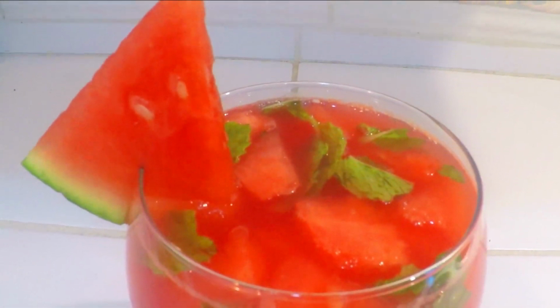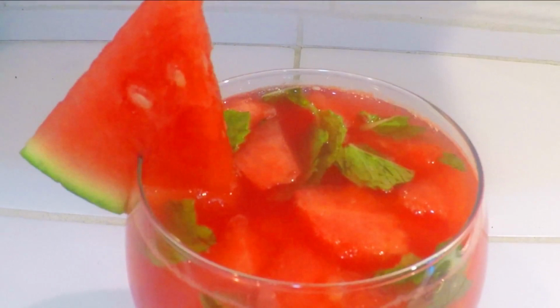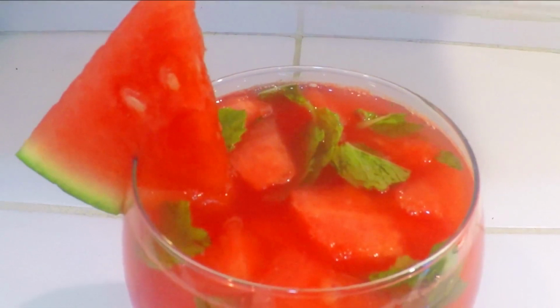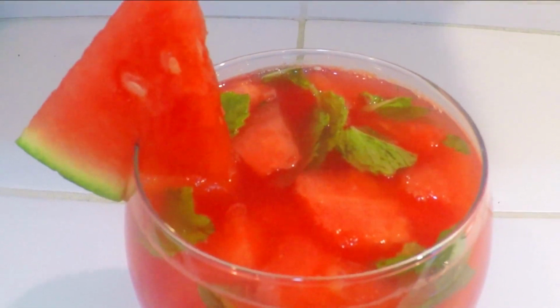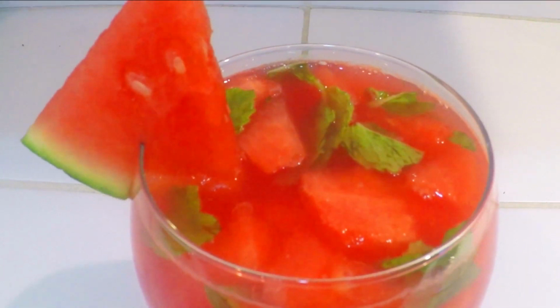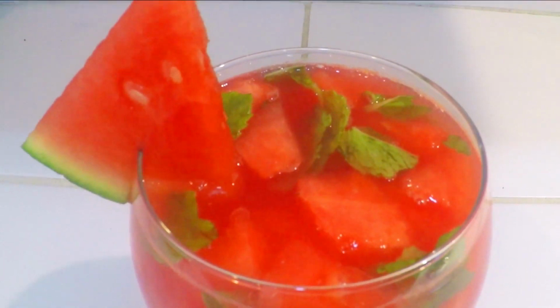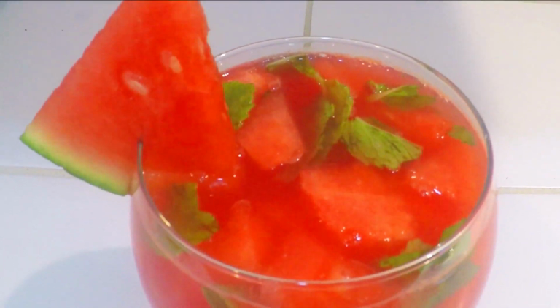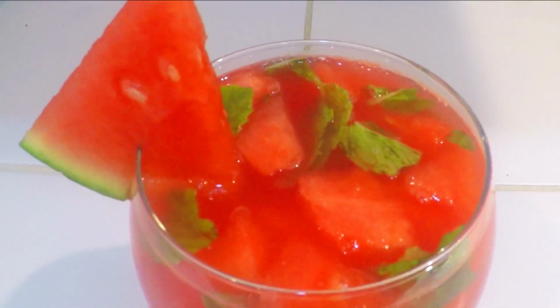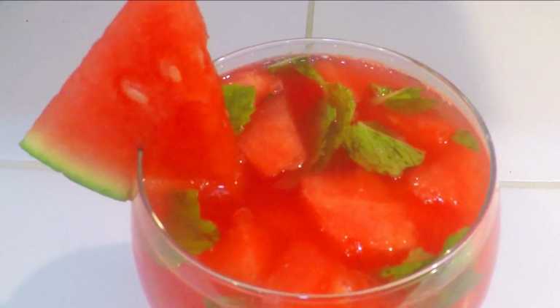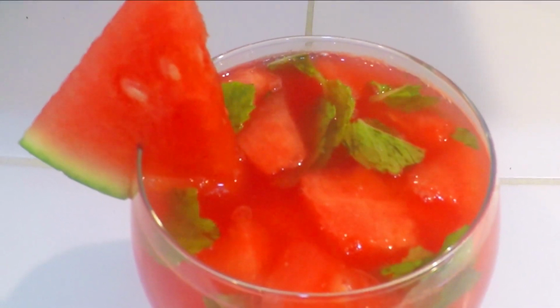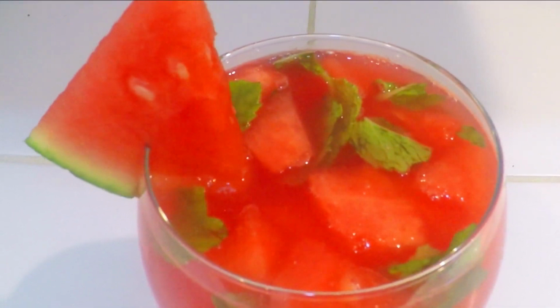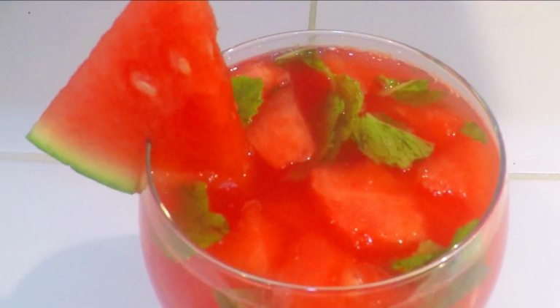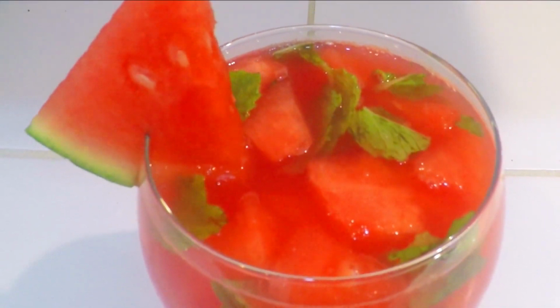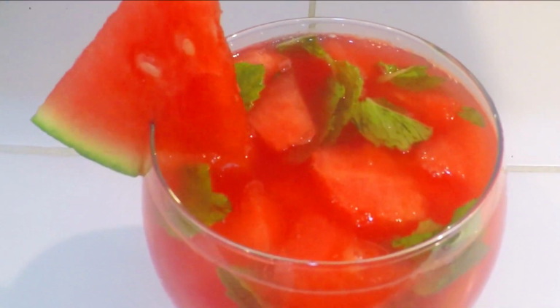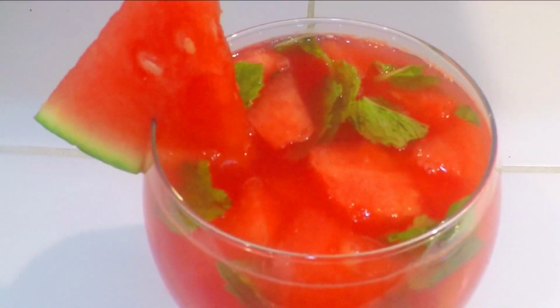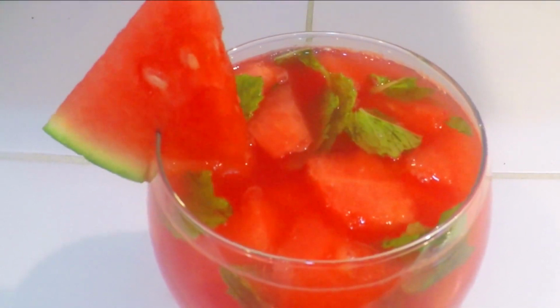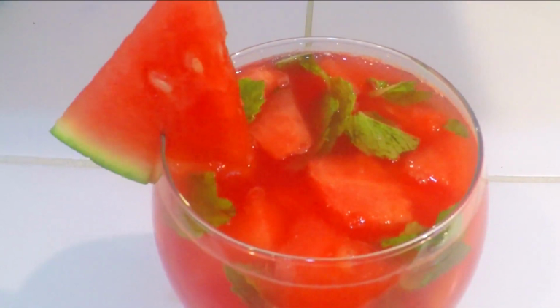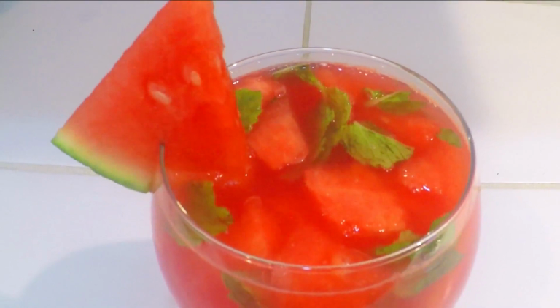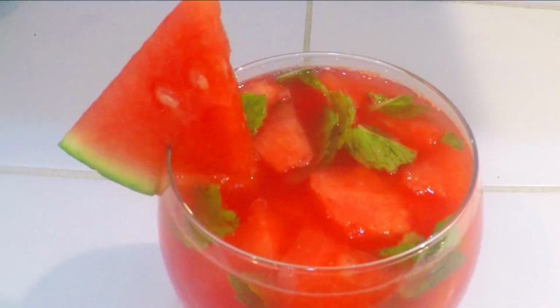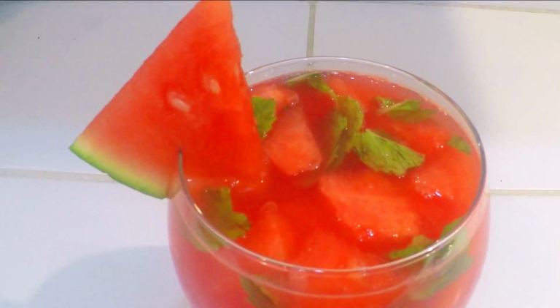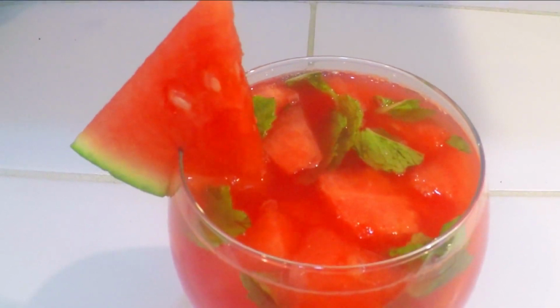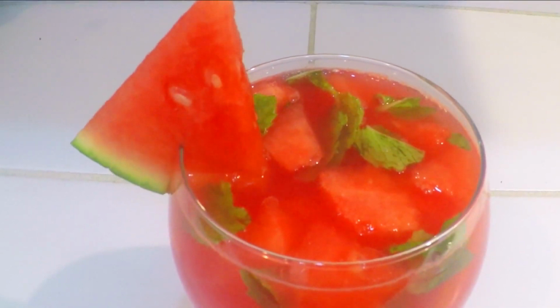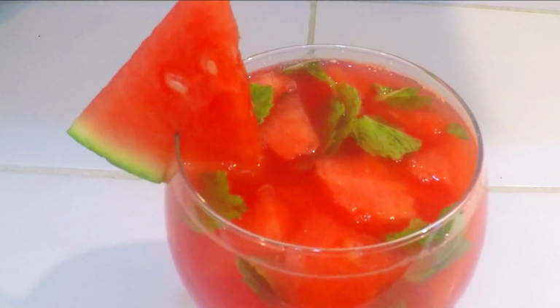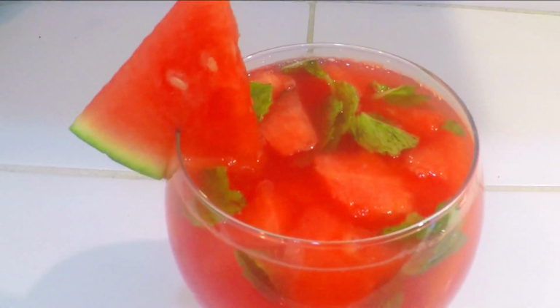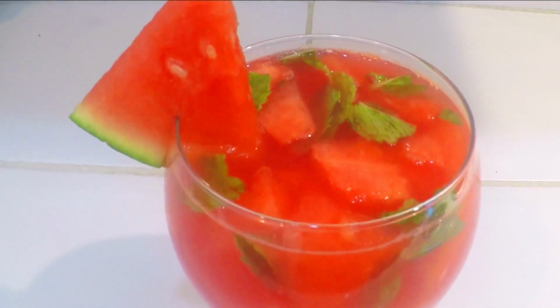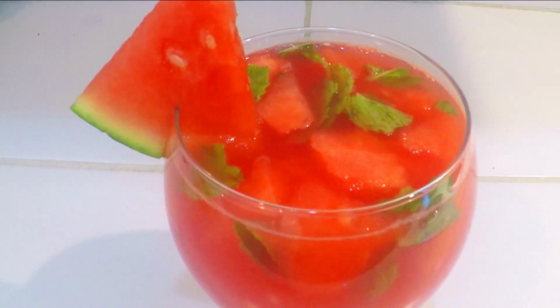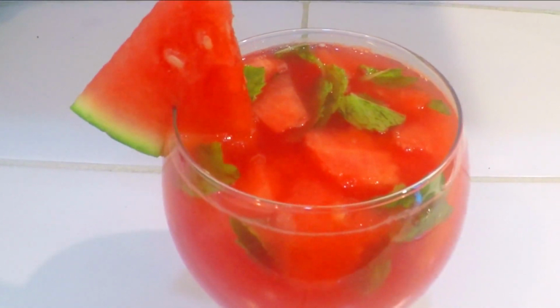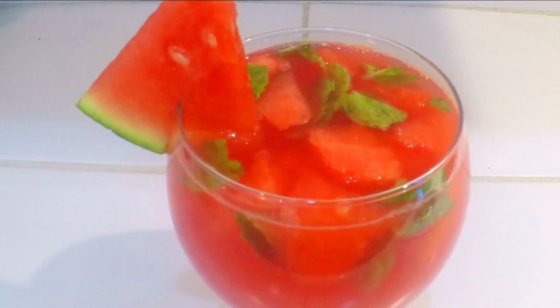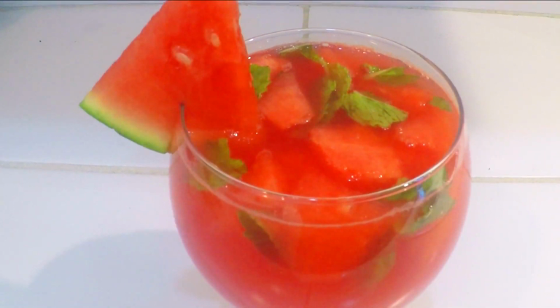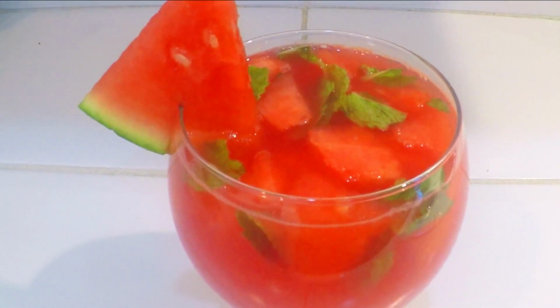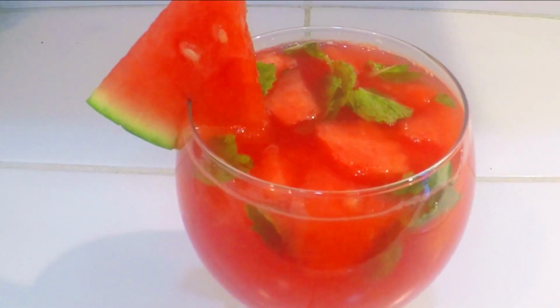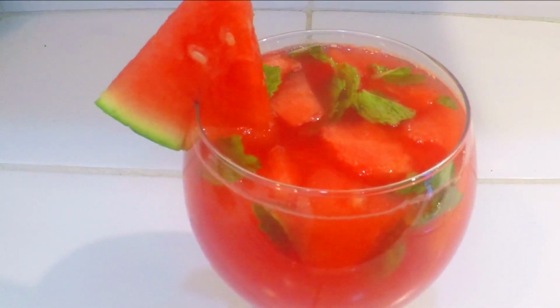Do try this refreshing drink and let me know how it turned out. If you like this recipe, please hit the like button and don't forget to subscribe to my channel. Thanks for watching.